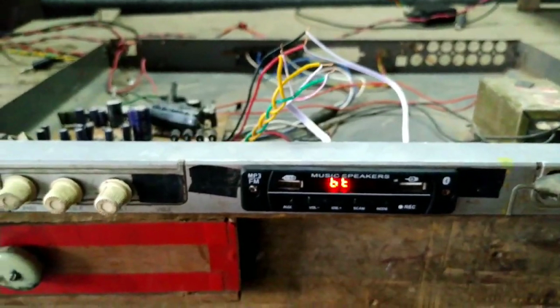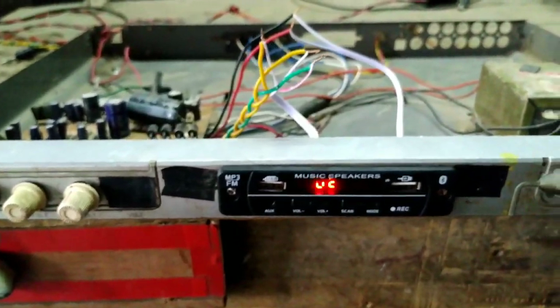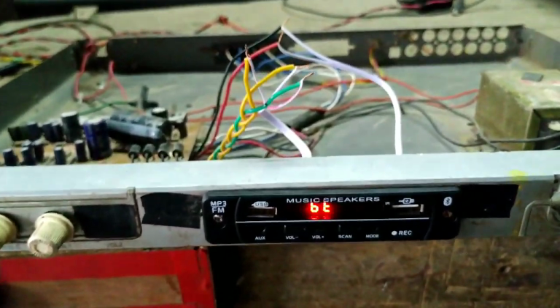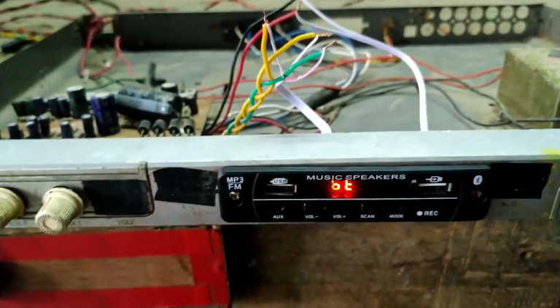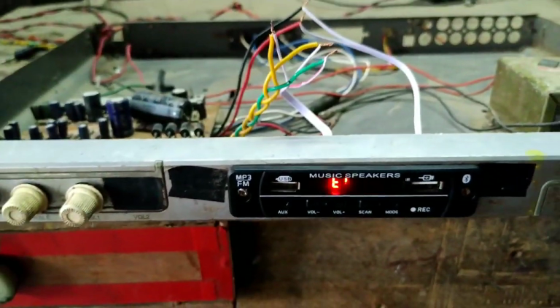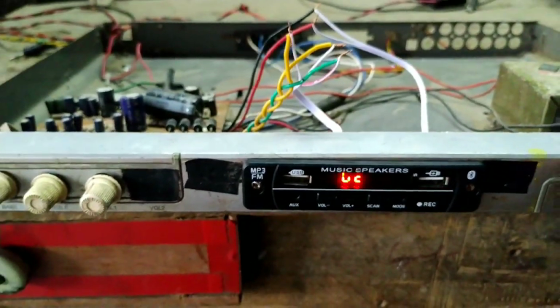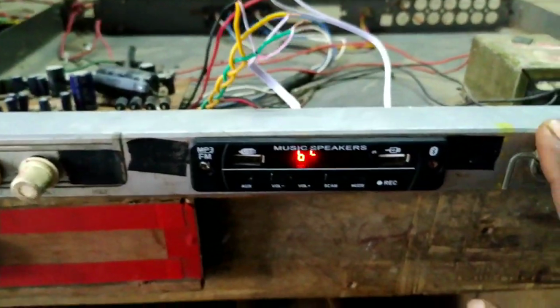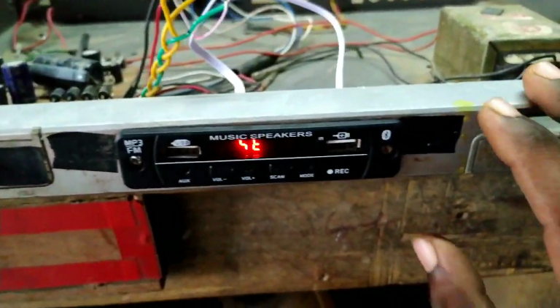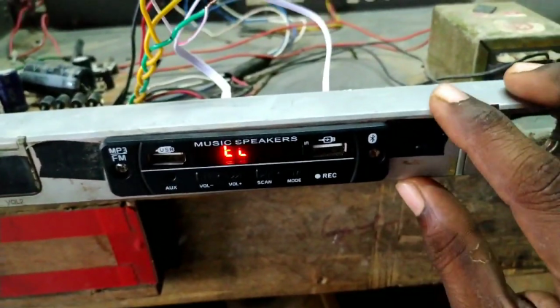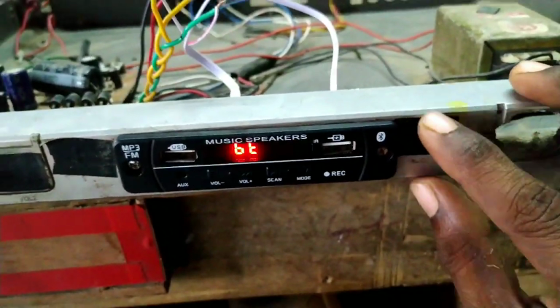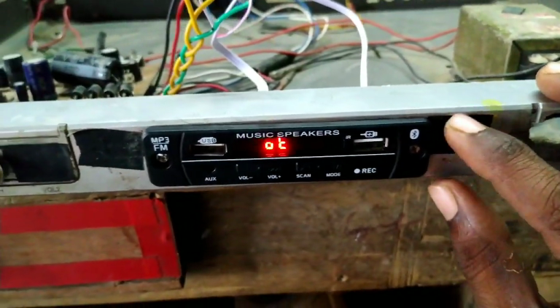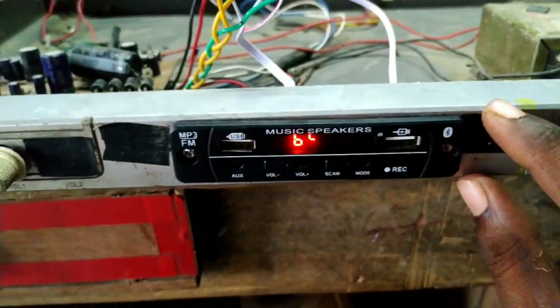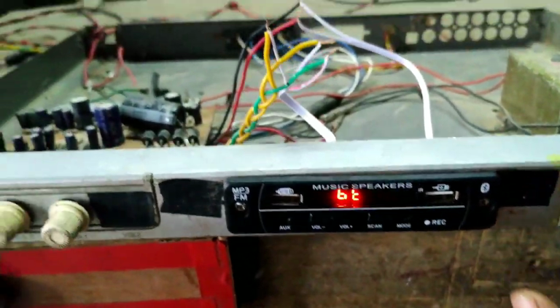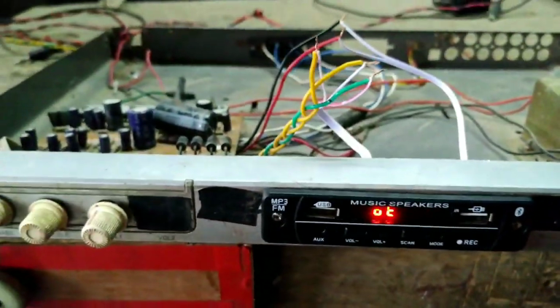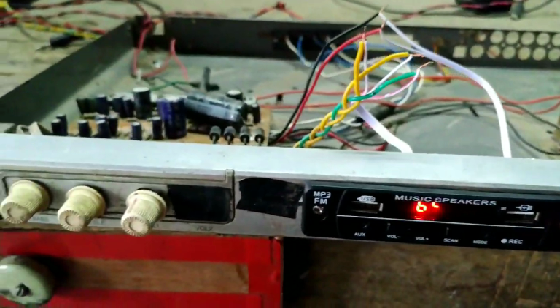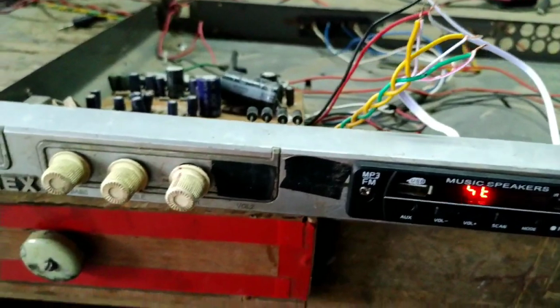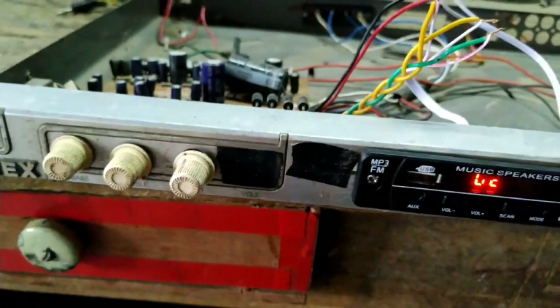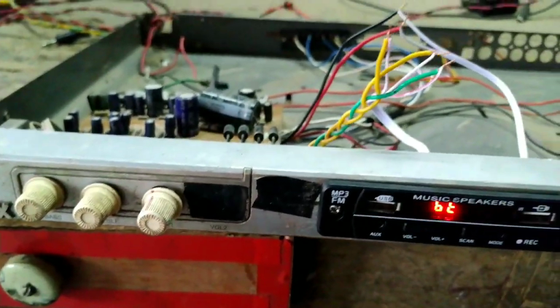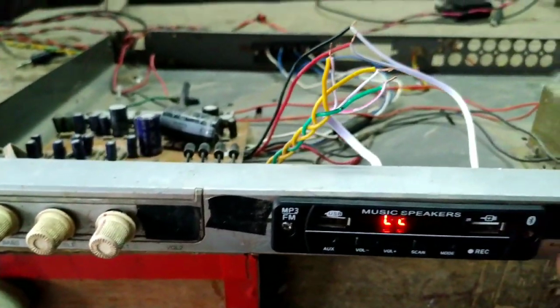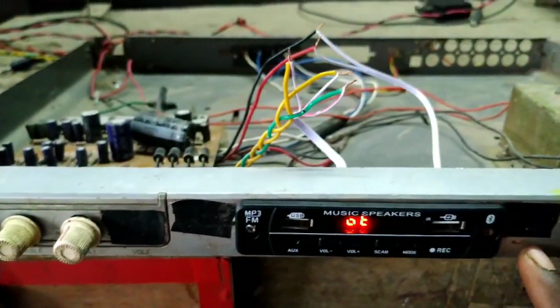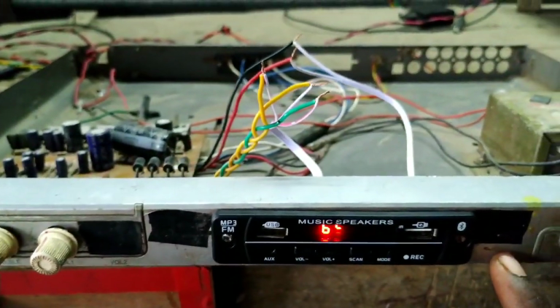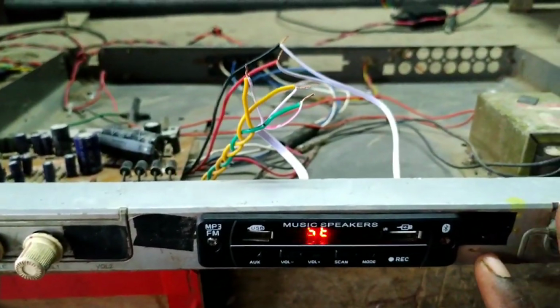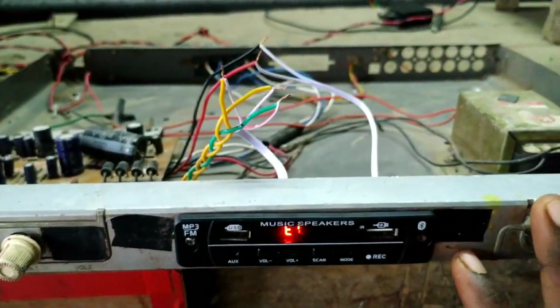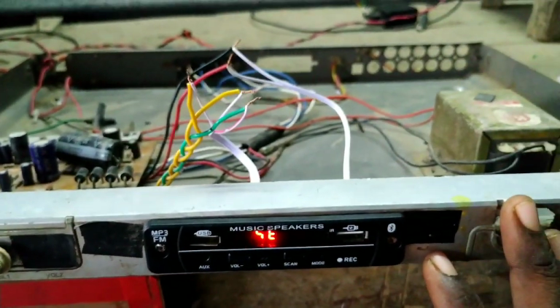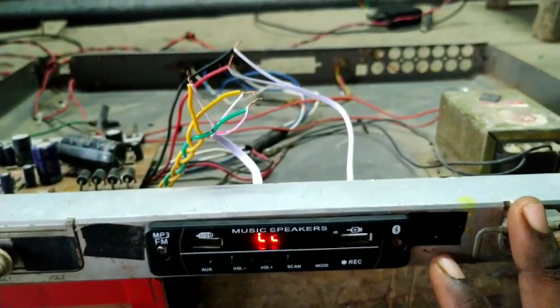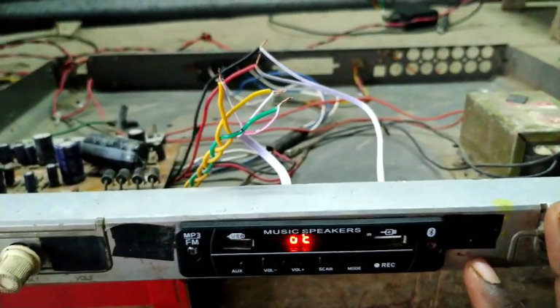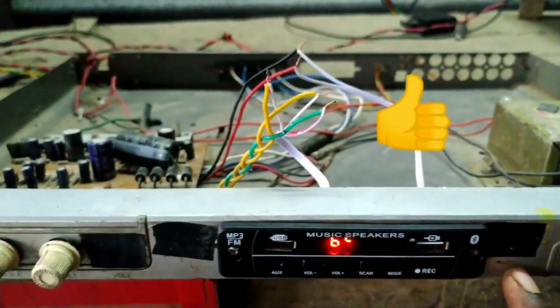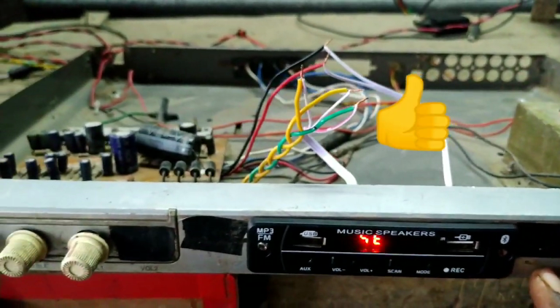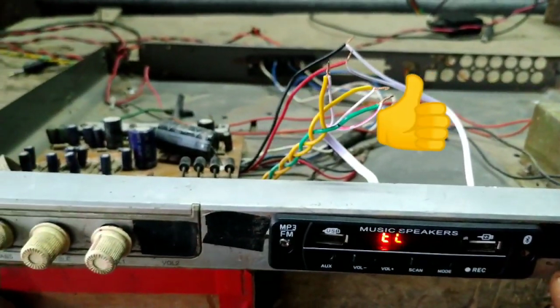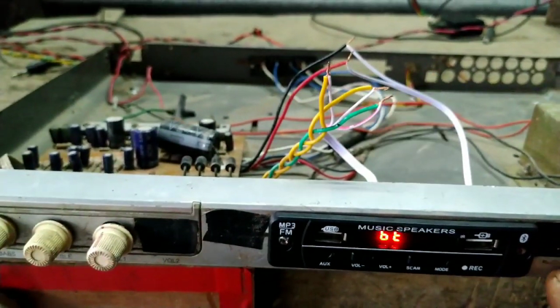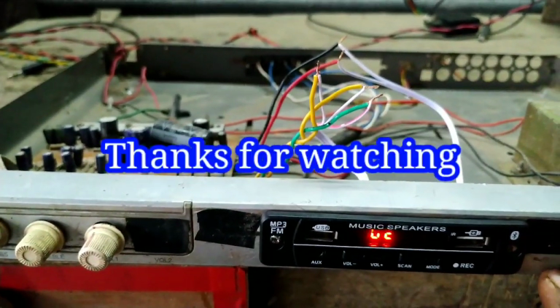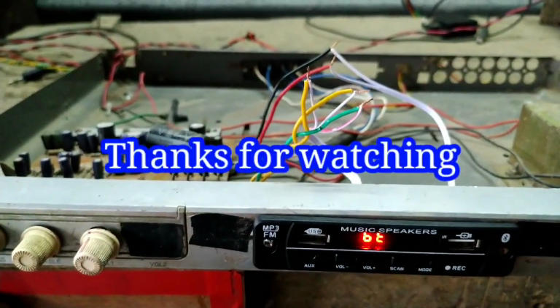Friends, we have connected Bluetooth to a normal amplifier and converted it to a Bluetooth amplifier. If you like this video, please like and subscribe. Thank you for watching.